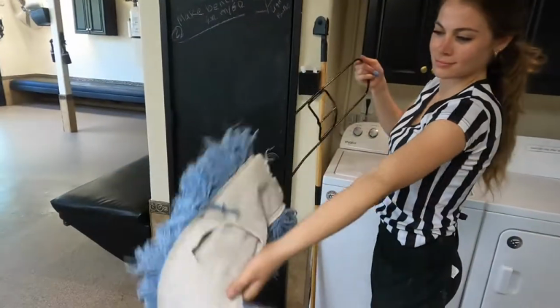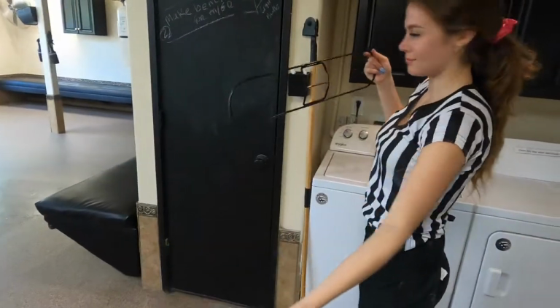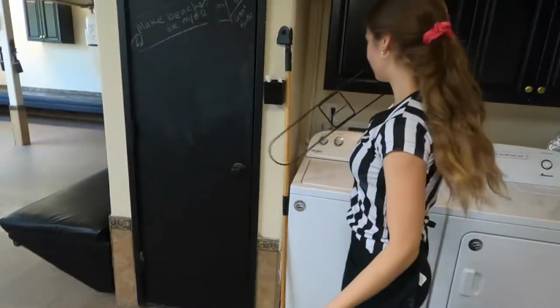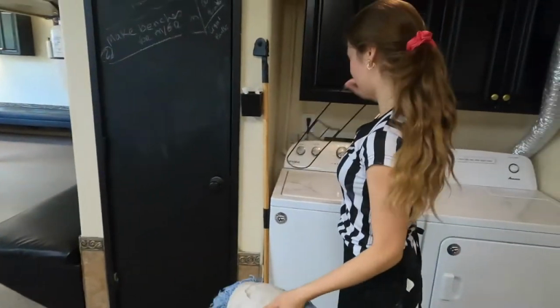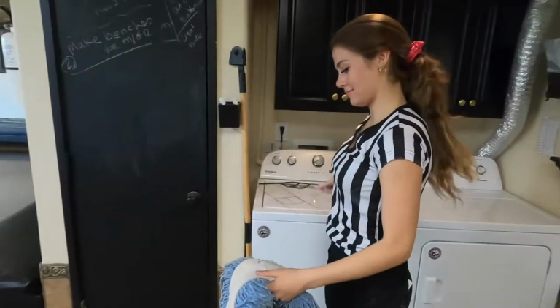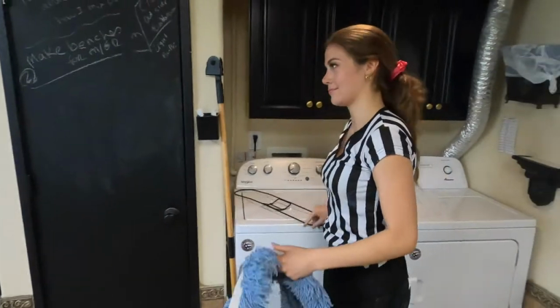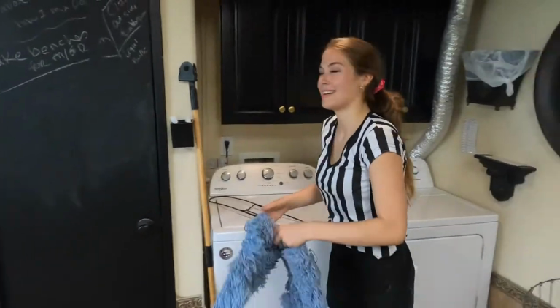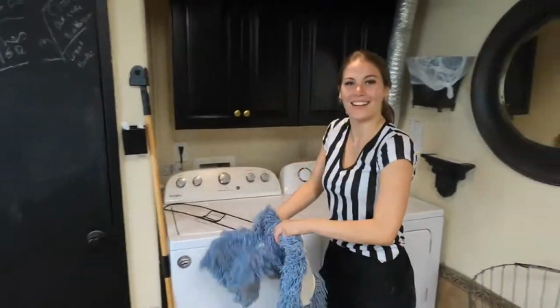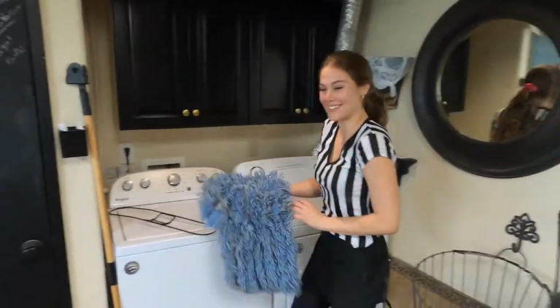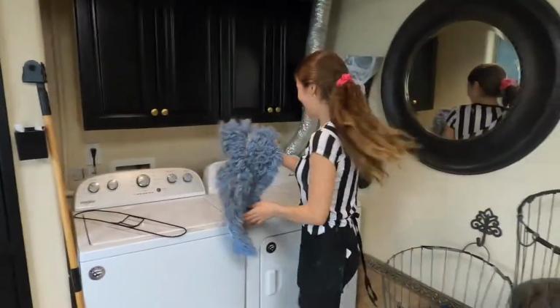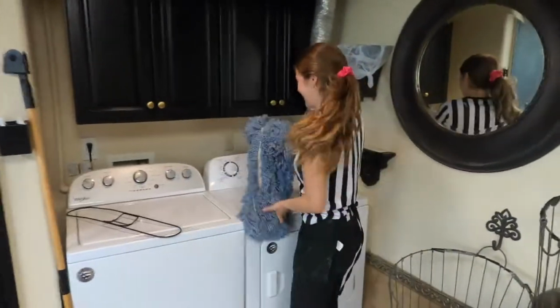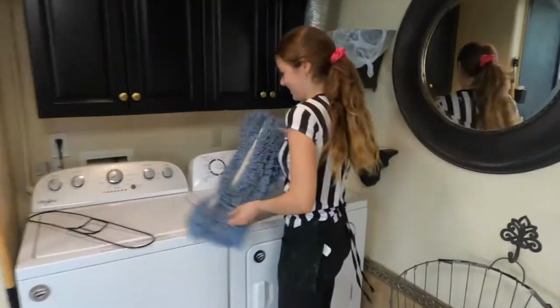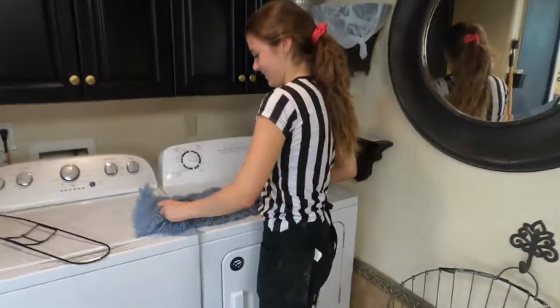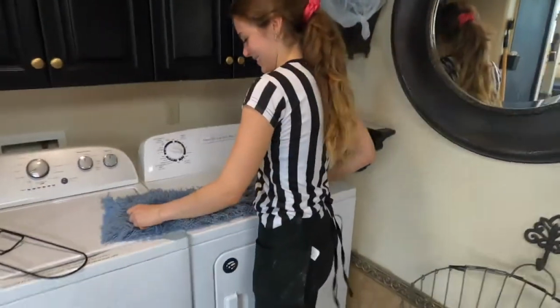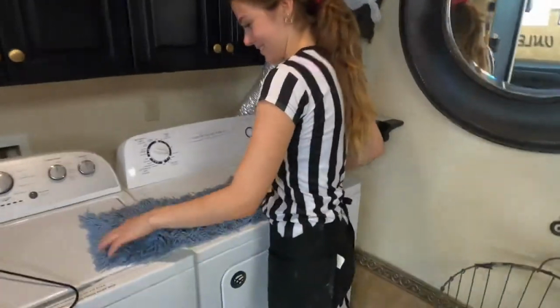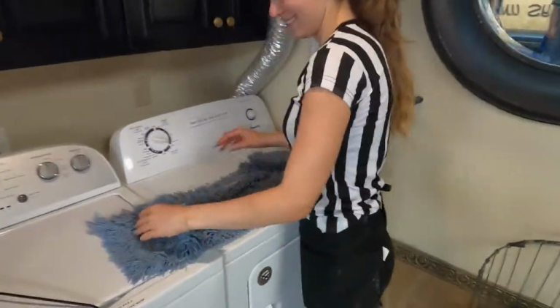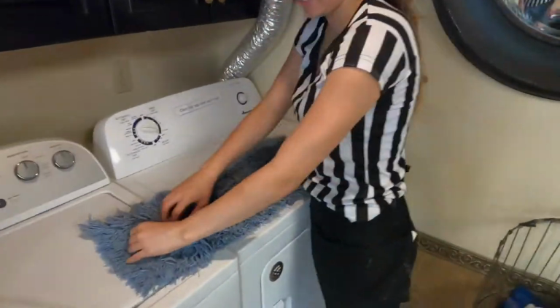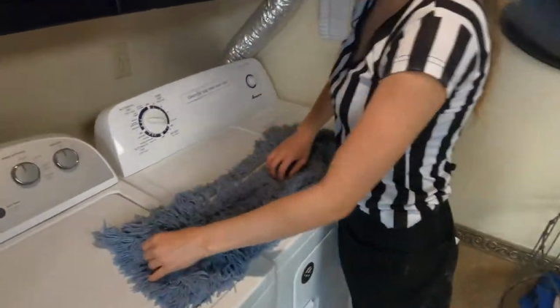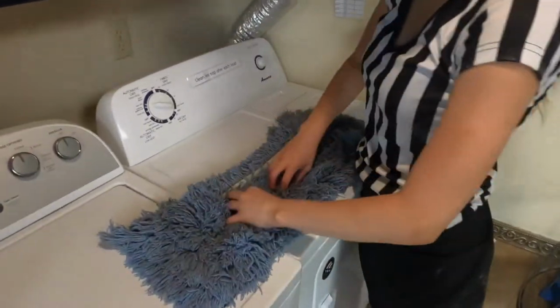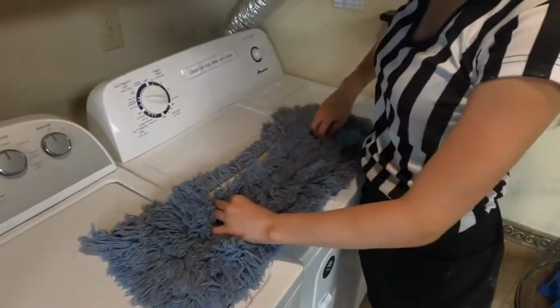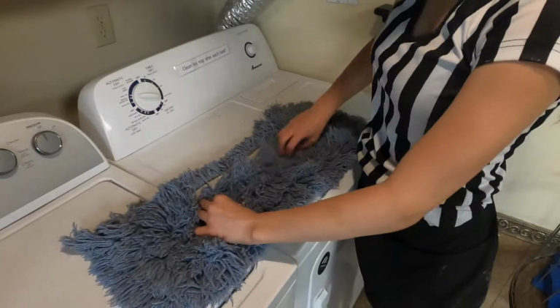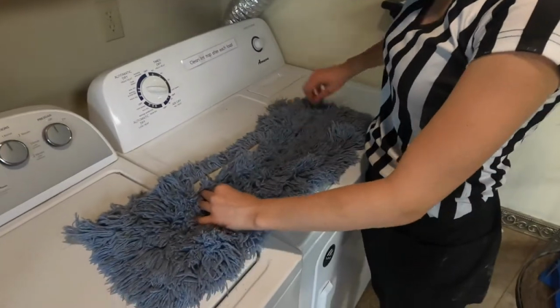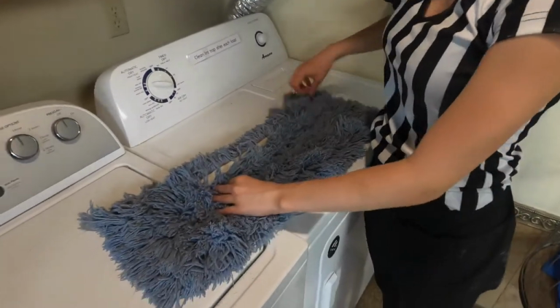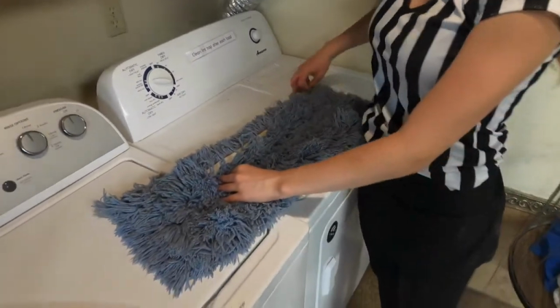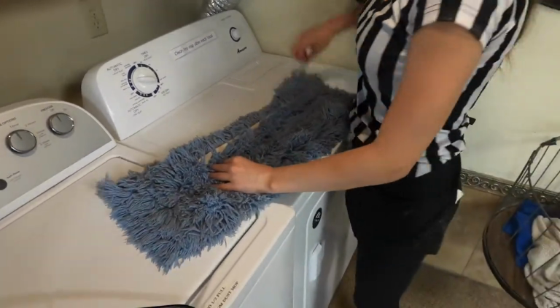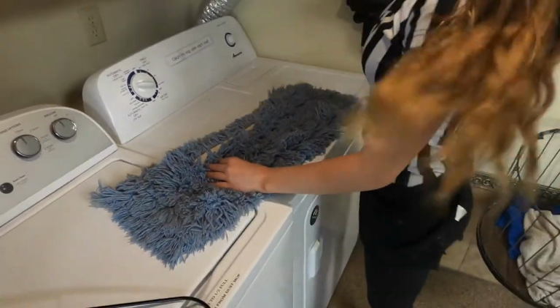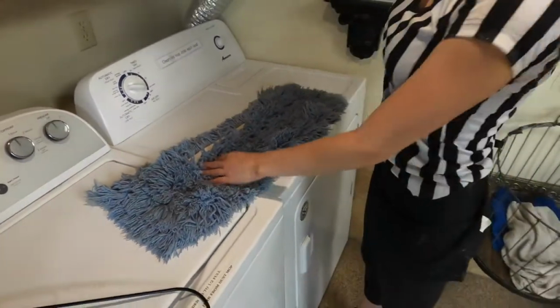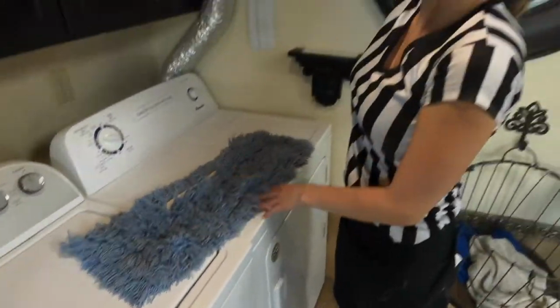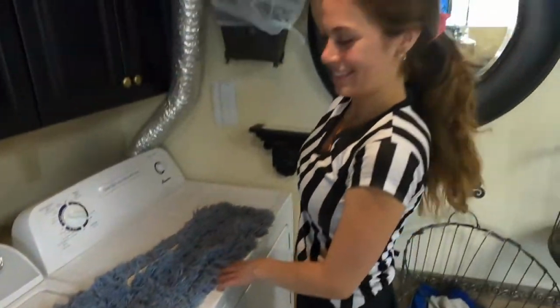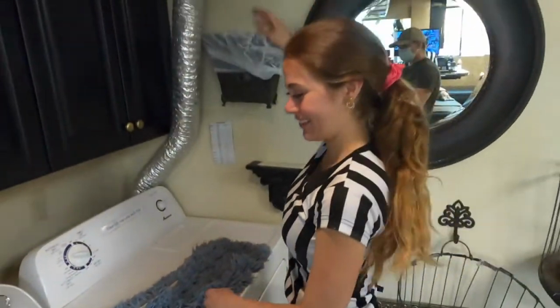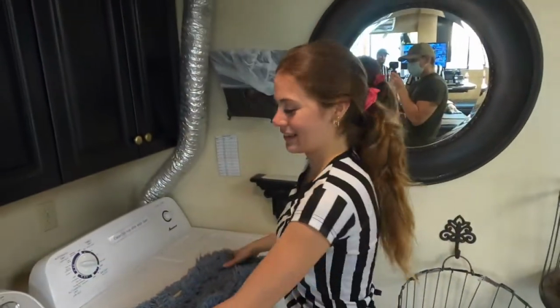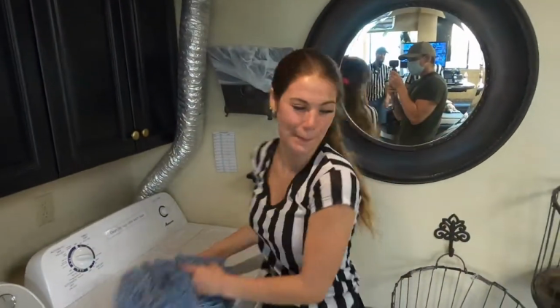Place it on top of the dryer and physically remove the hair from it. It's also important that you shake the mop out to get all the dirt out. Then go ahead and set it in the towel basket.